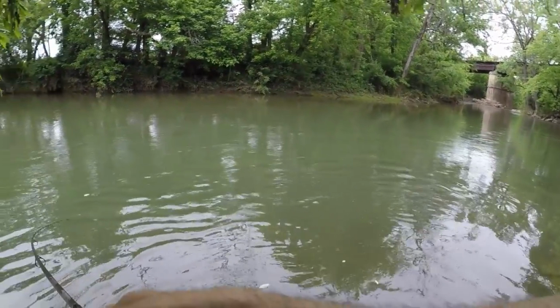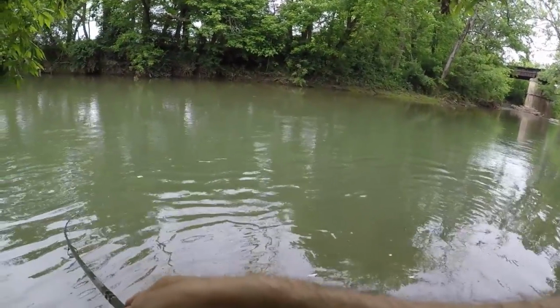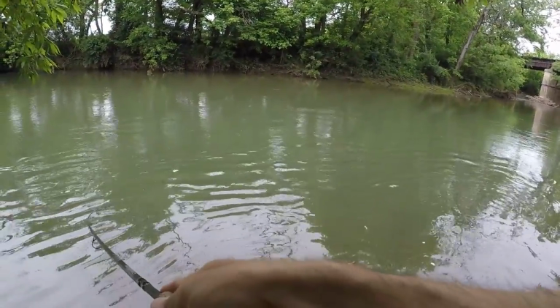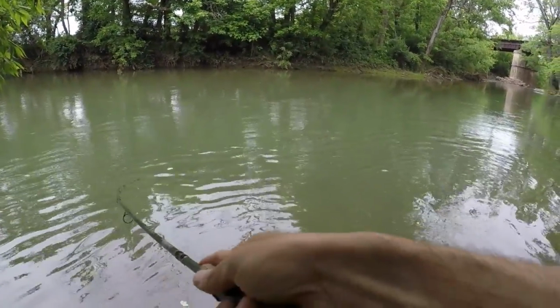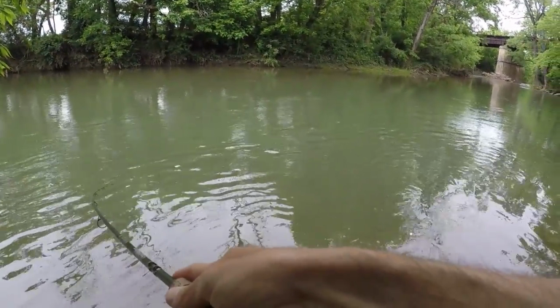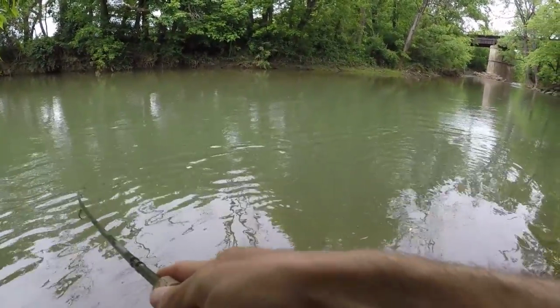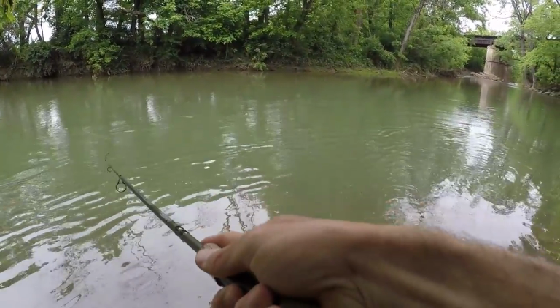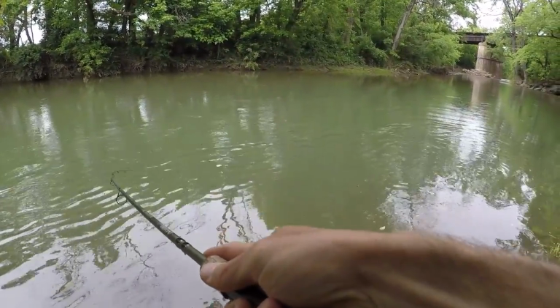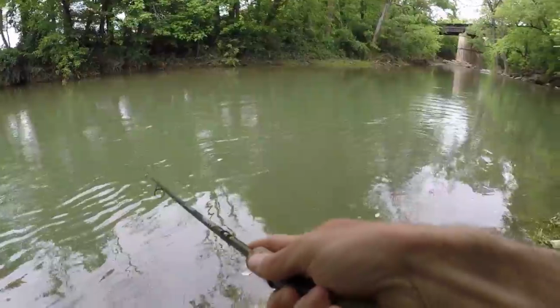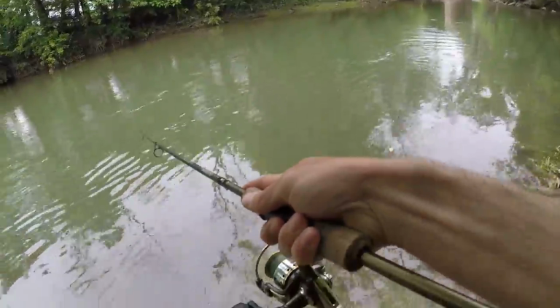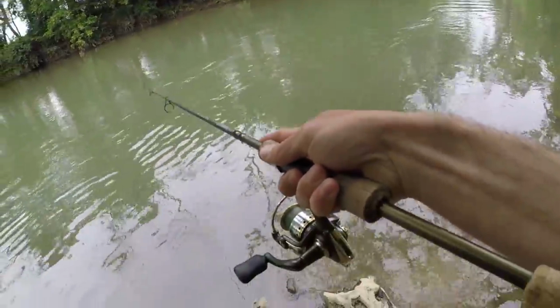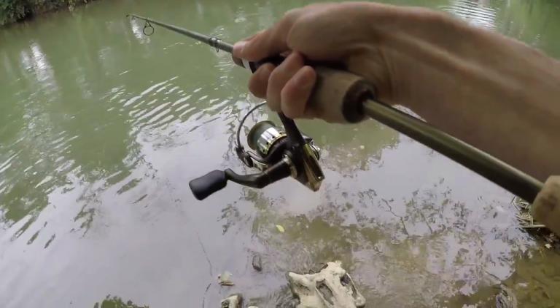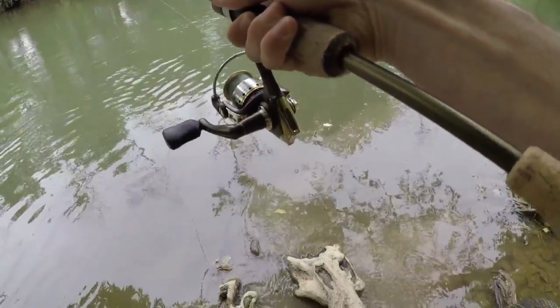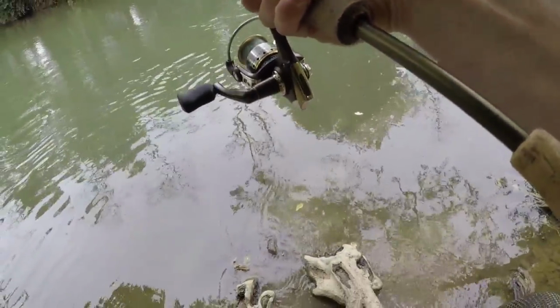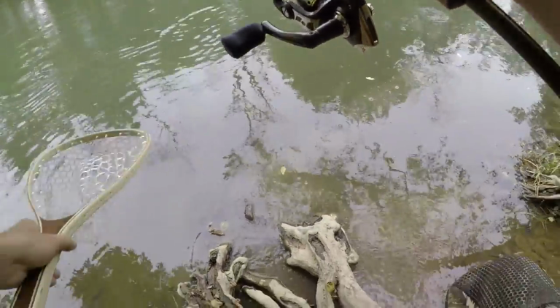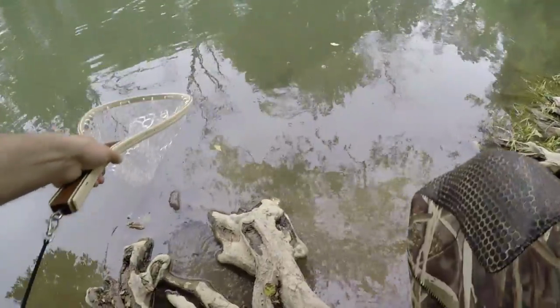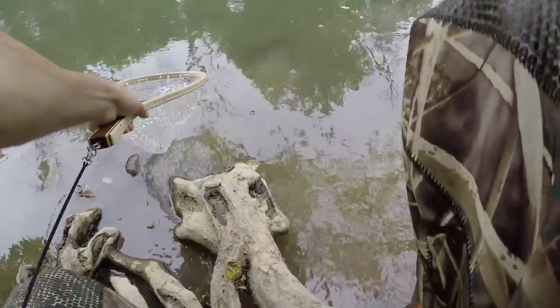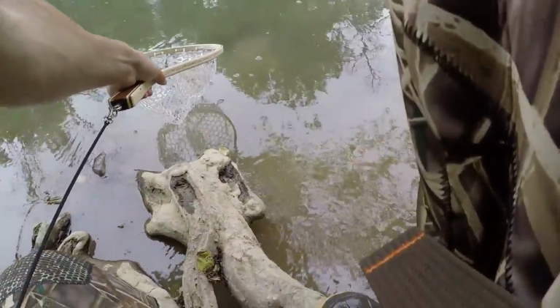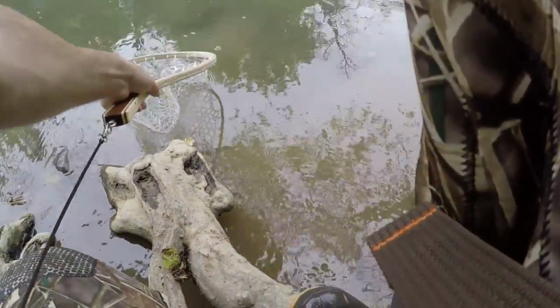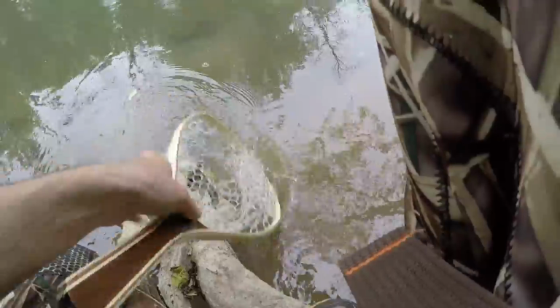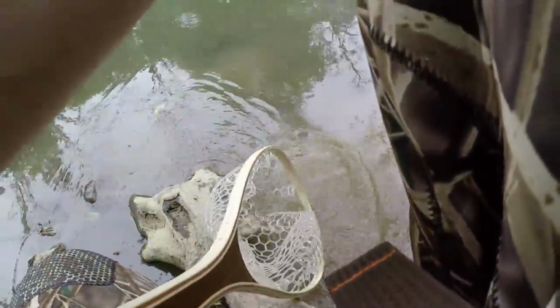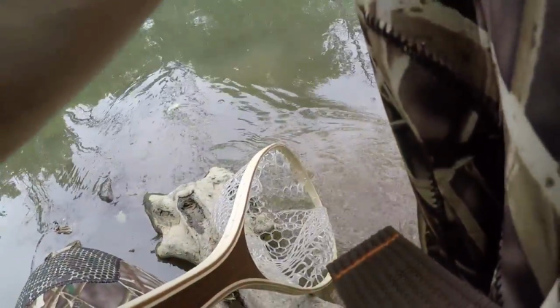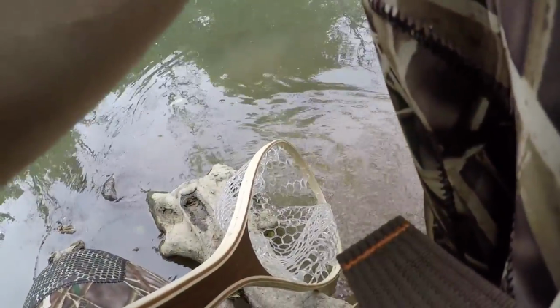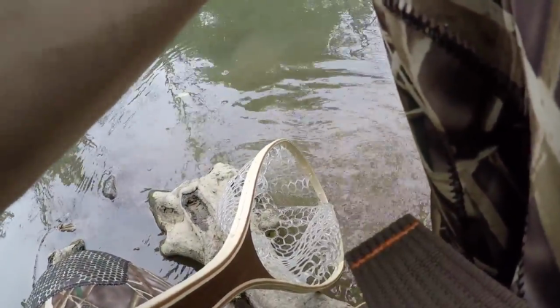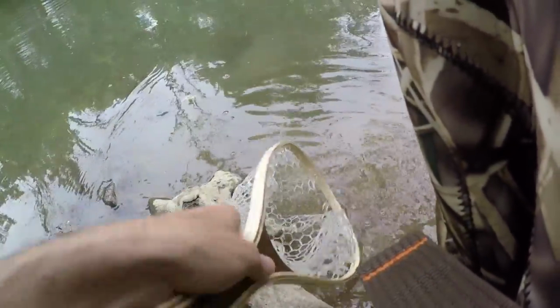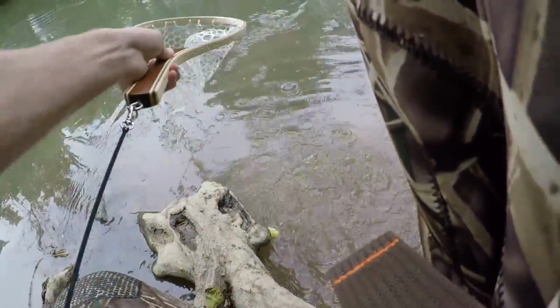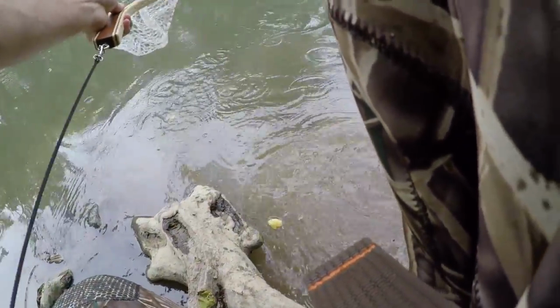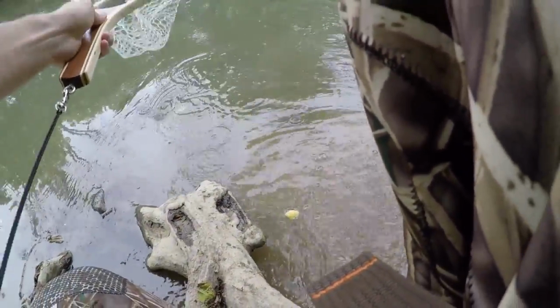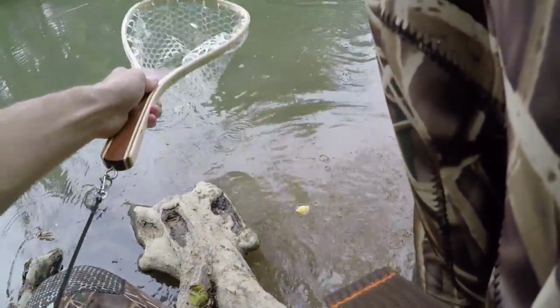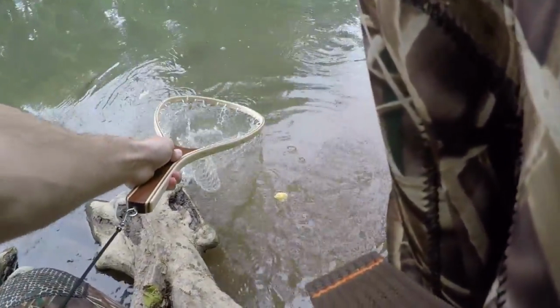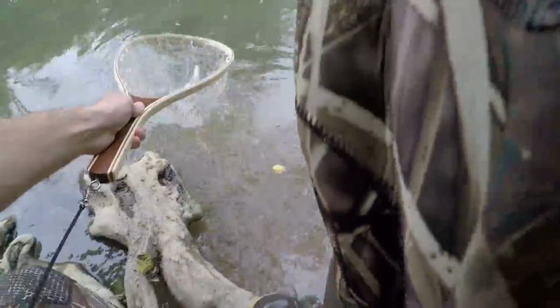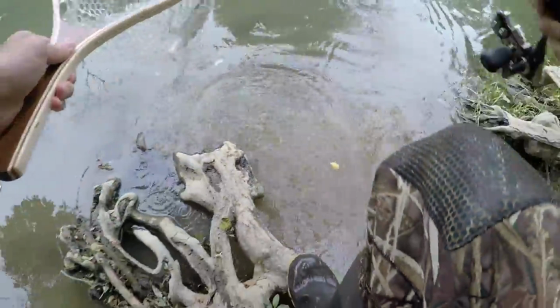Got him! A little fall fish — there's a fall fish.